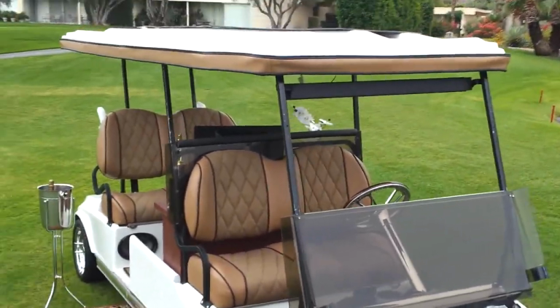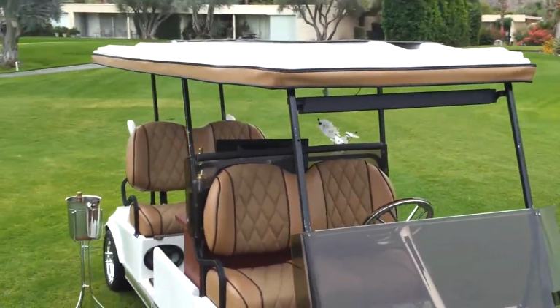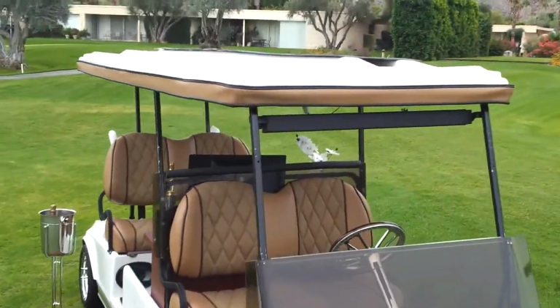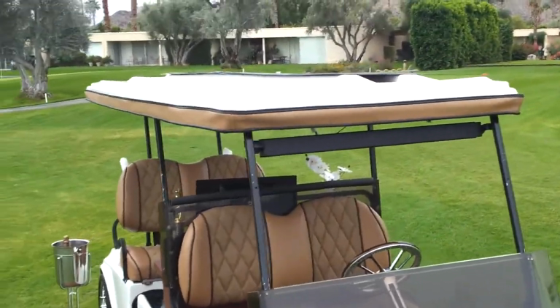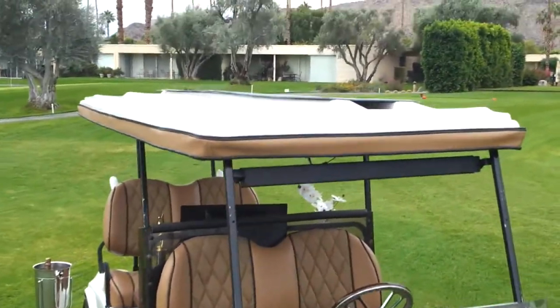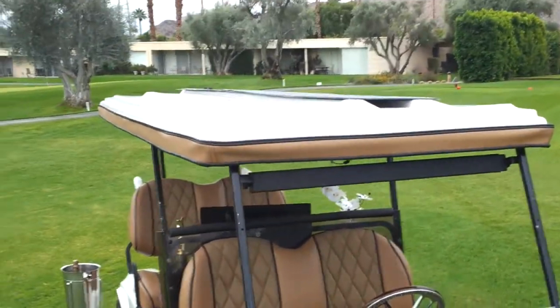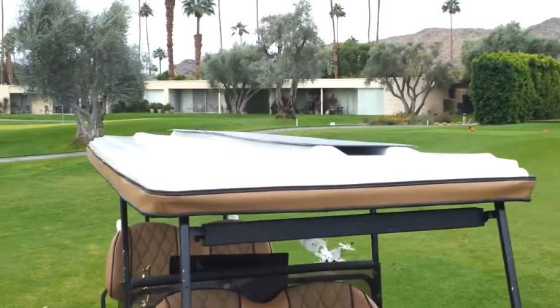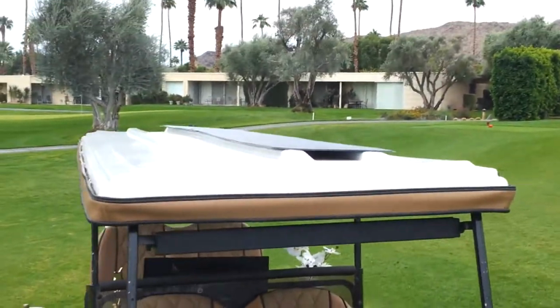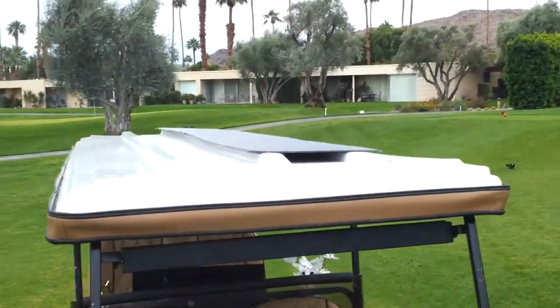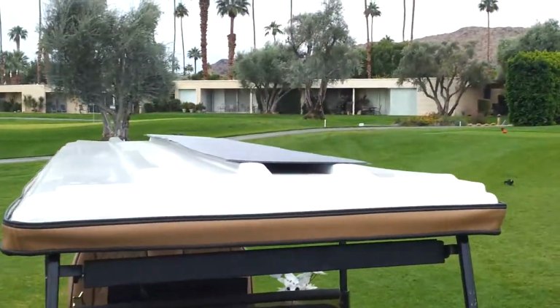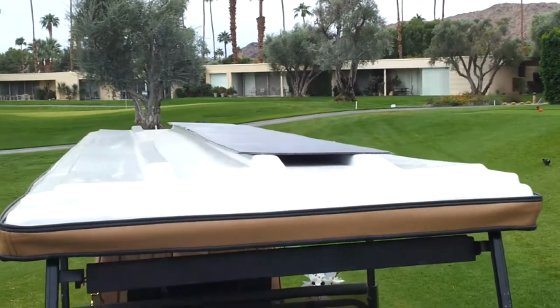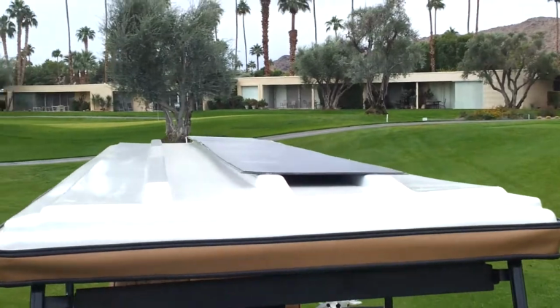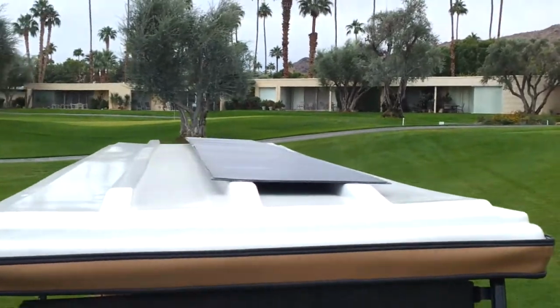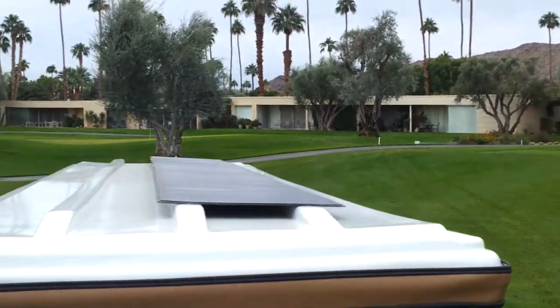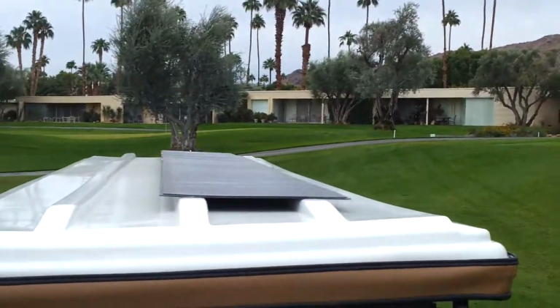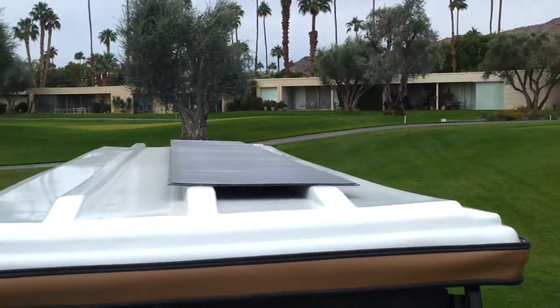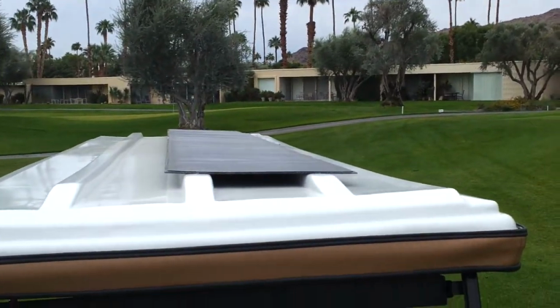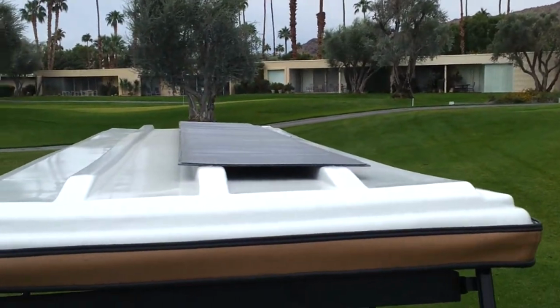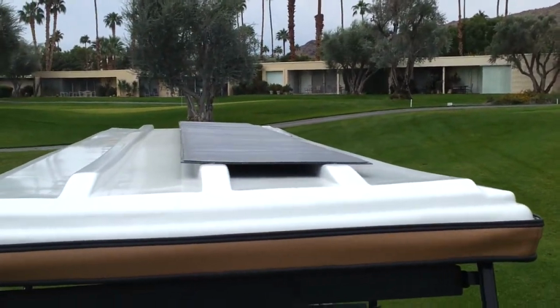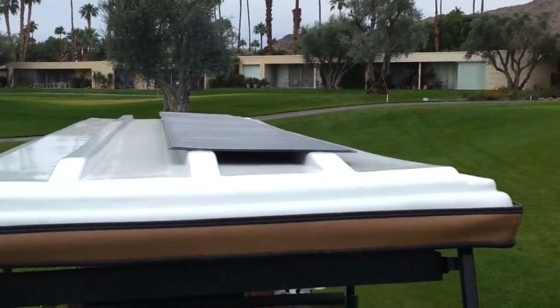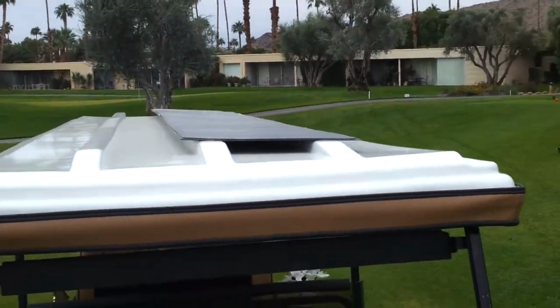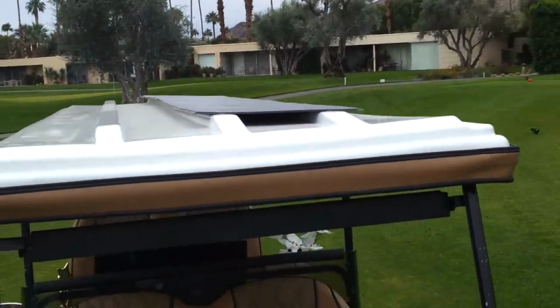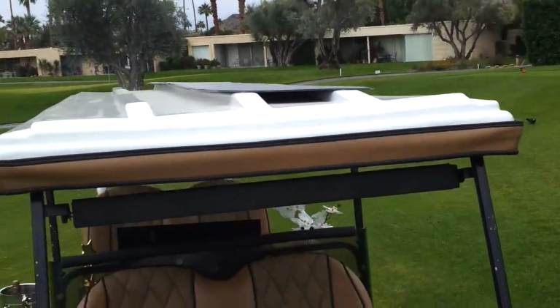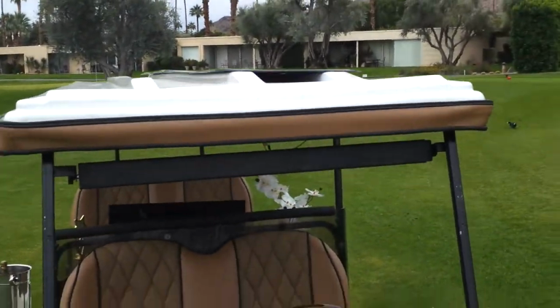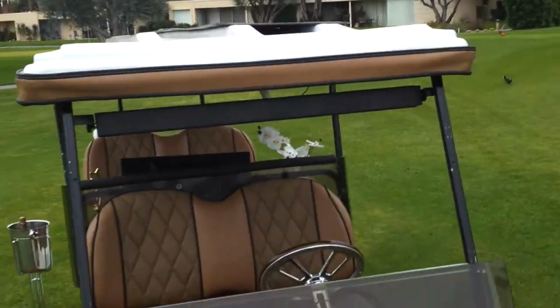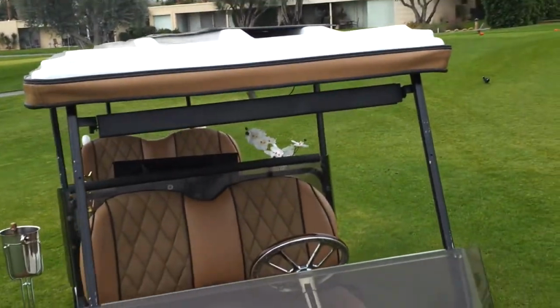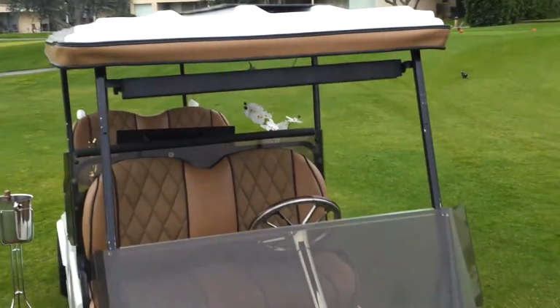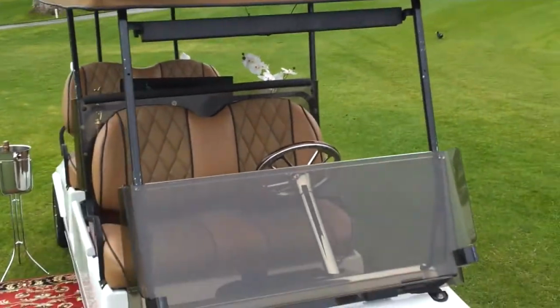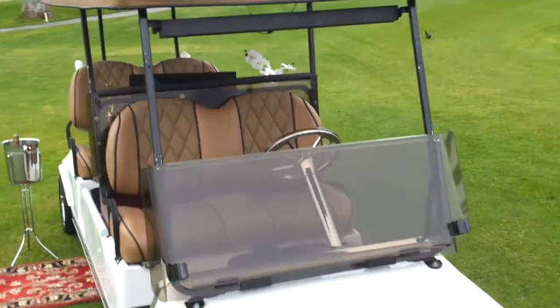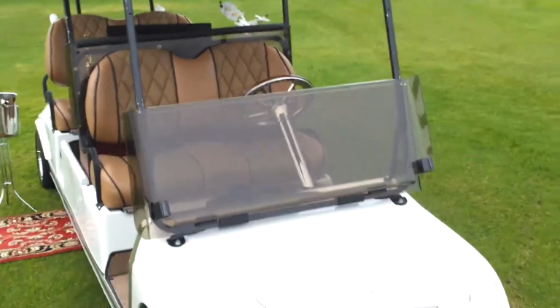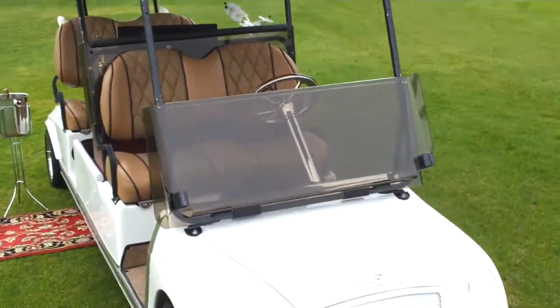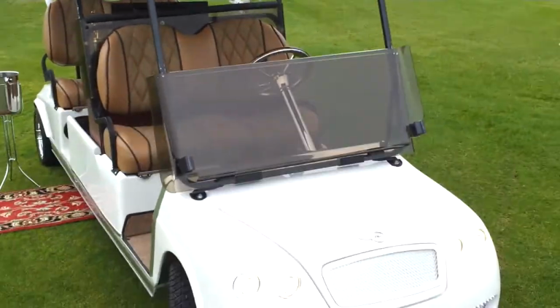The solar panel is on the roof. It gives about 50% more power to the golf cart, allowing it to go twice as long as it normally would.